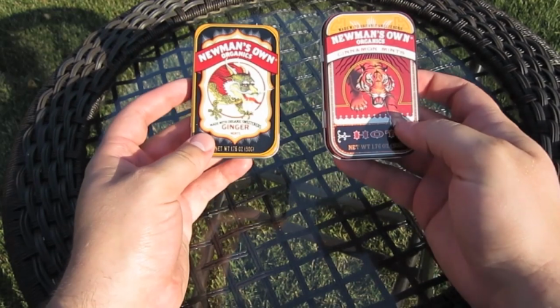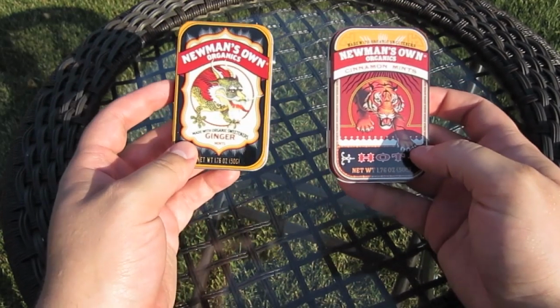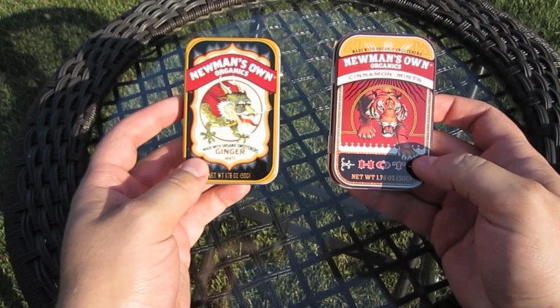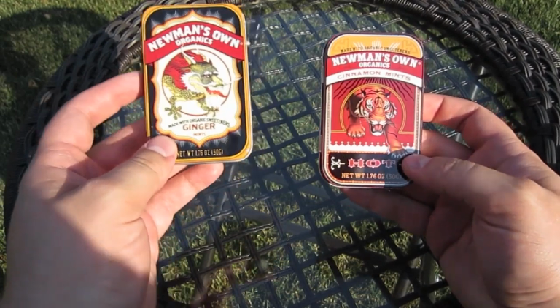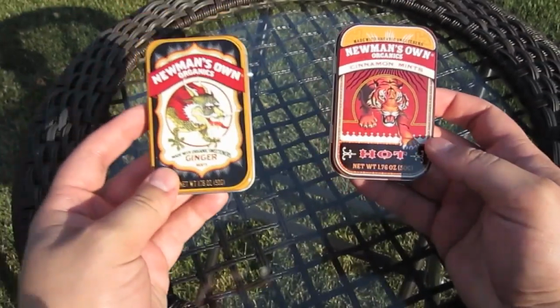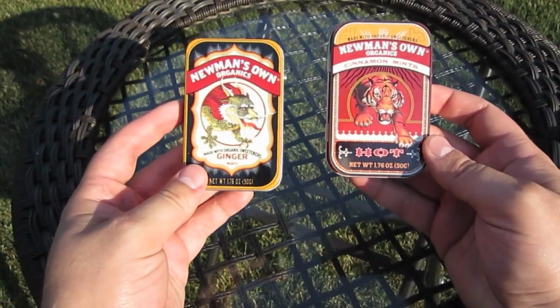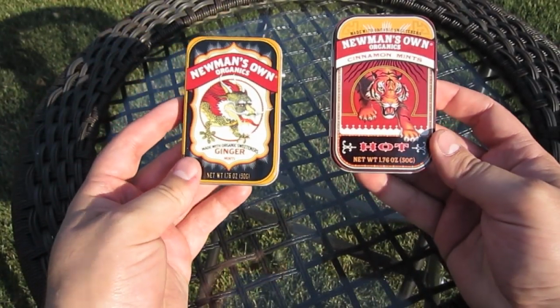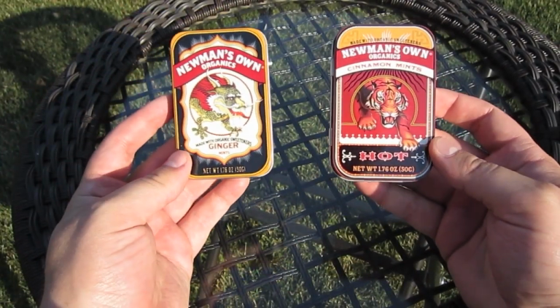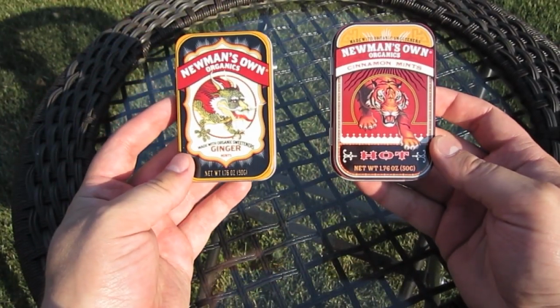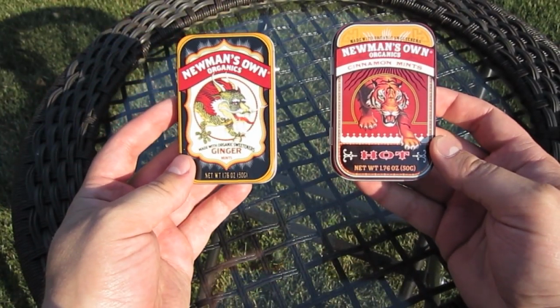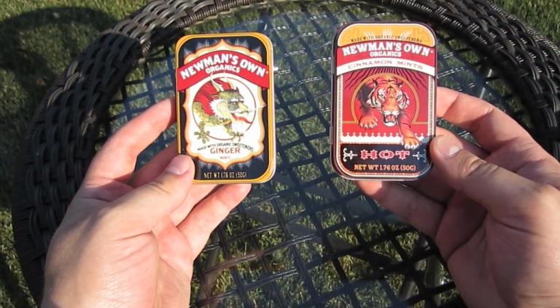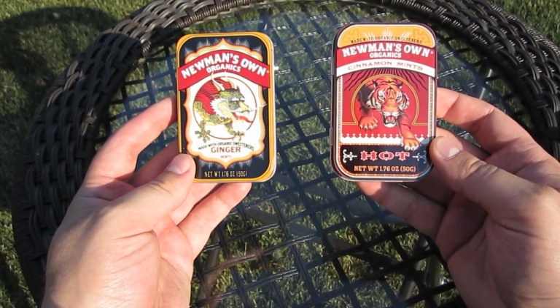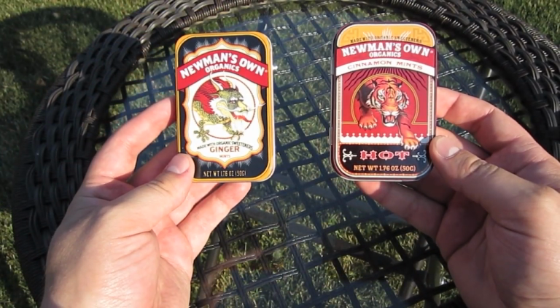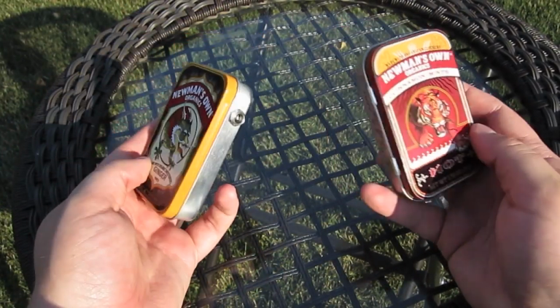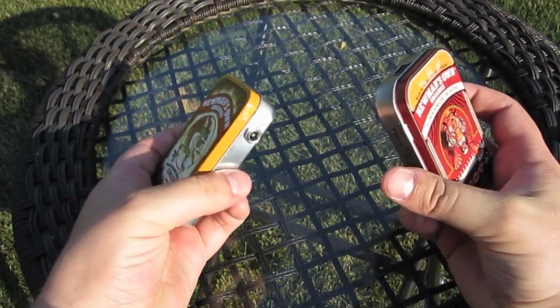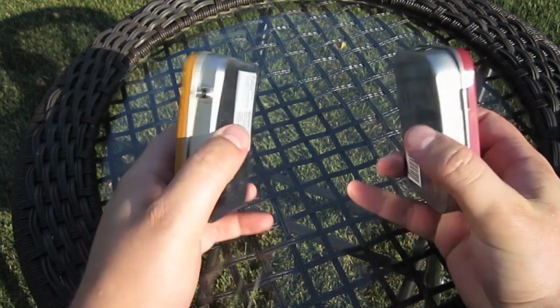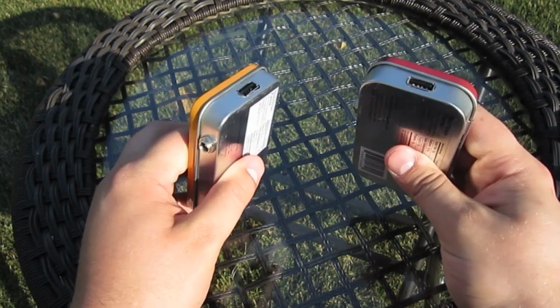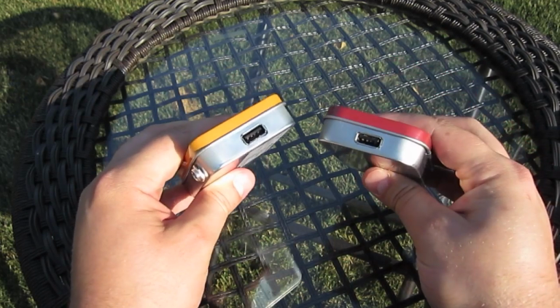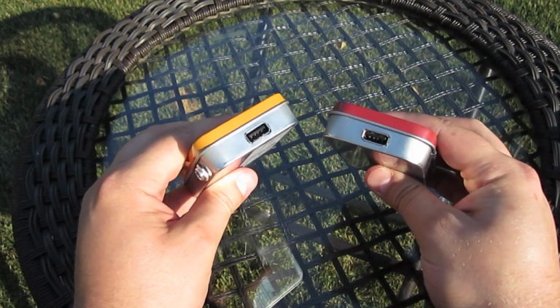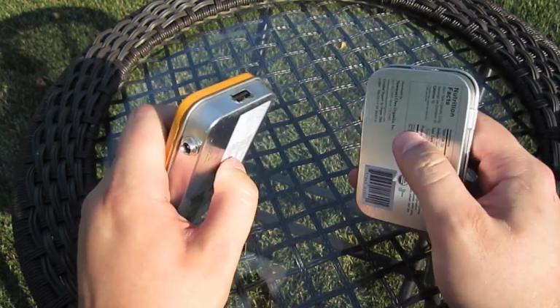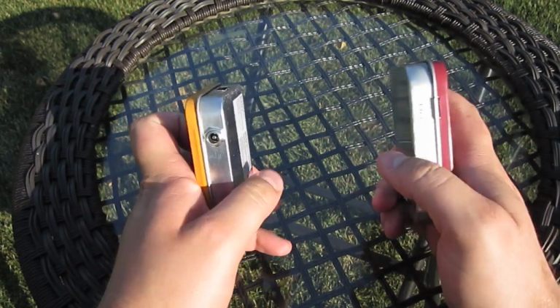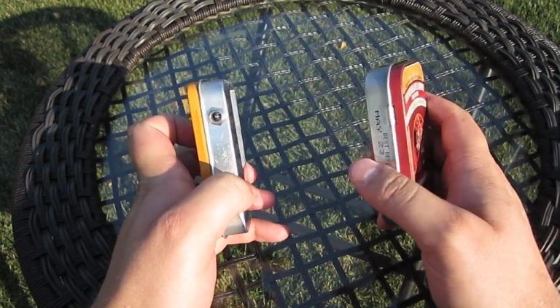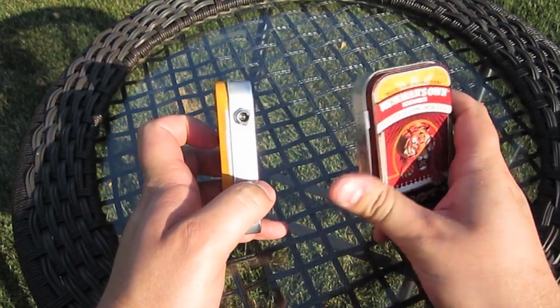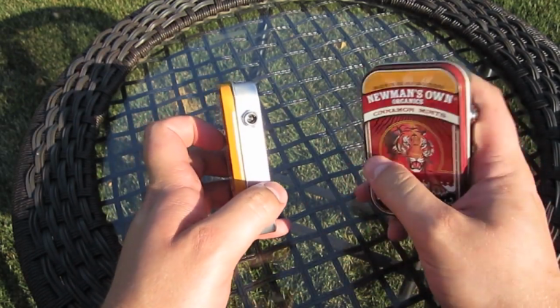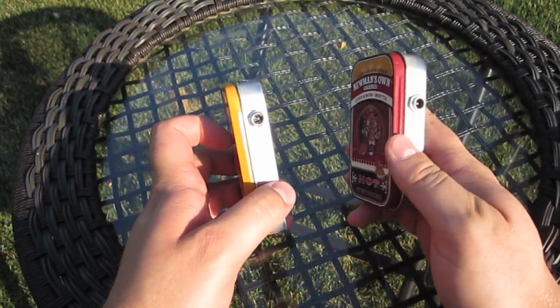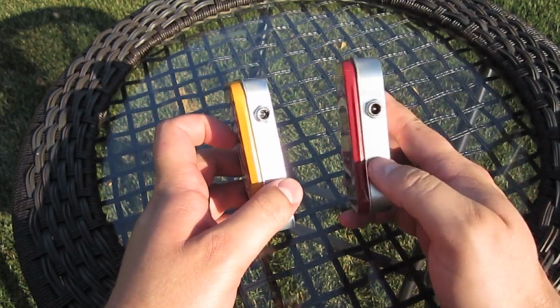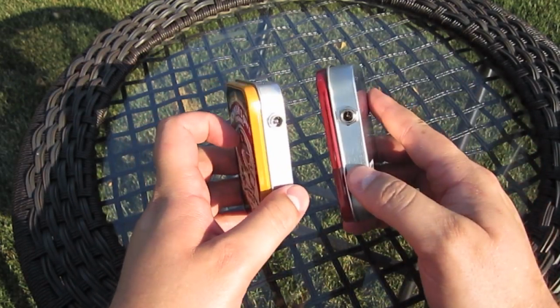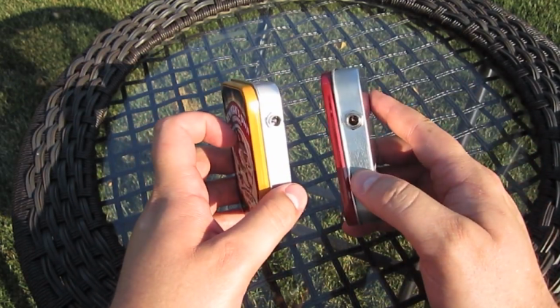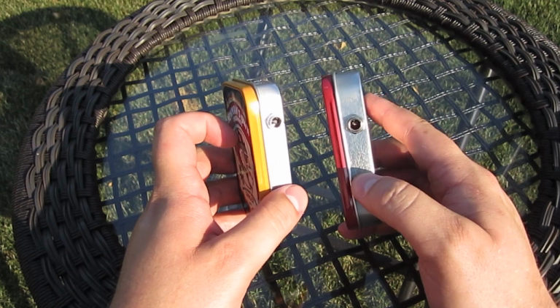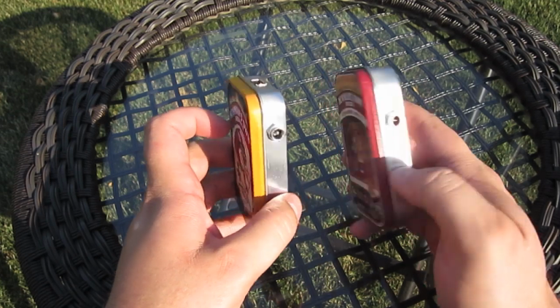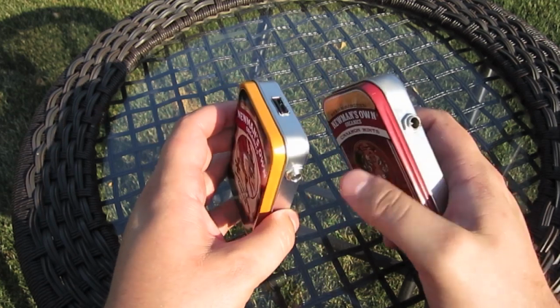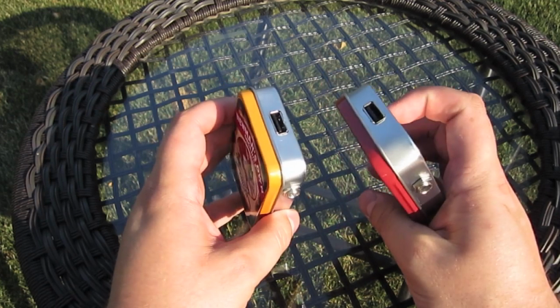Hi, I'm Josh from BrownDogGadgets.com showing off two of our solar USB chargers. Now these two chargers may look very similar. They have stylish tins, 2.5mm plugs on the side, and a USB port on top for charging your gadgets.